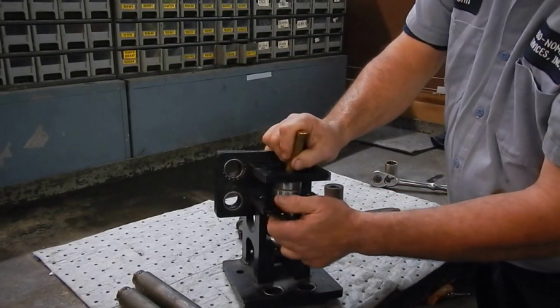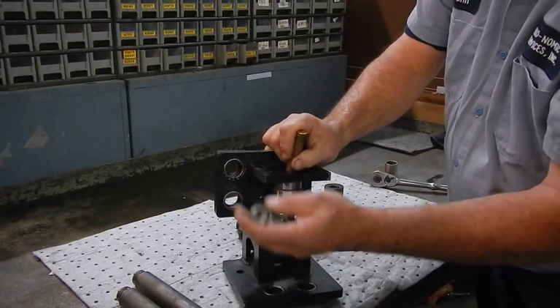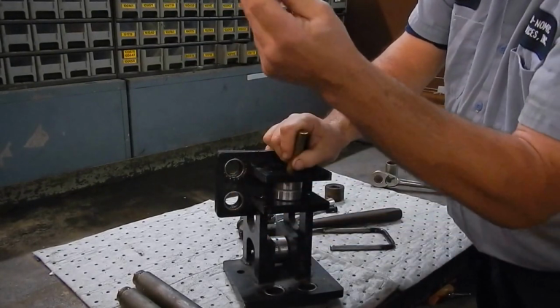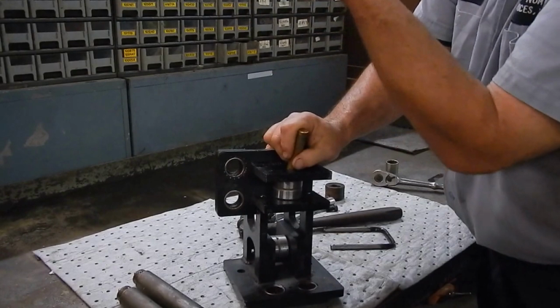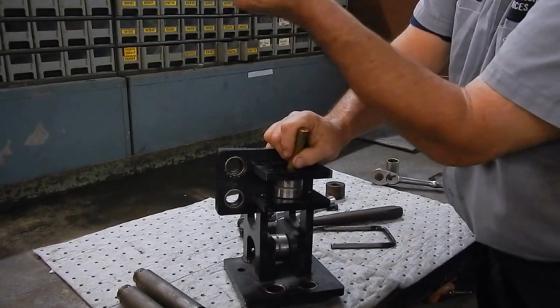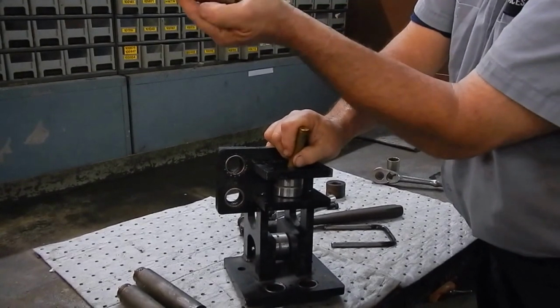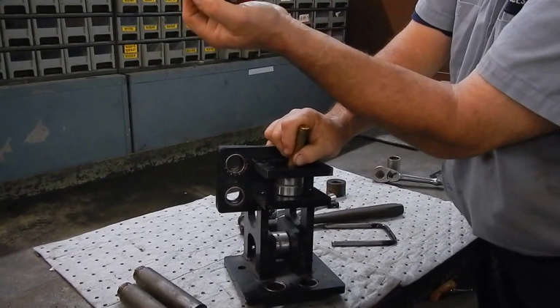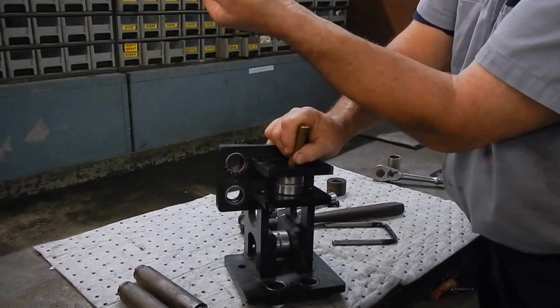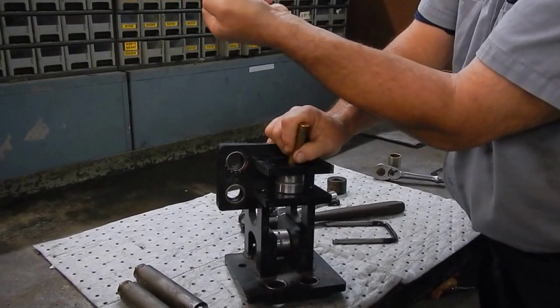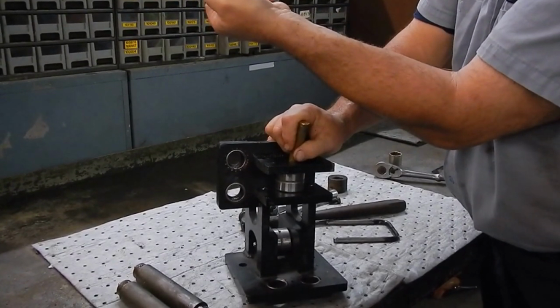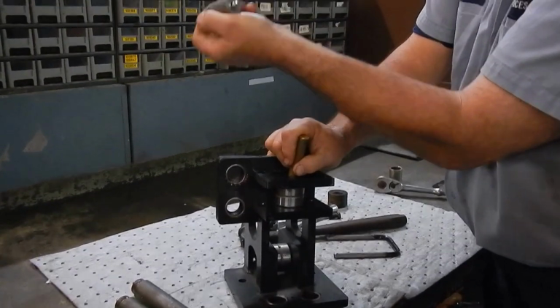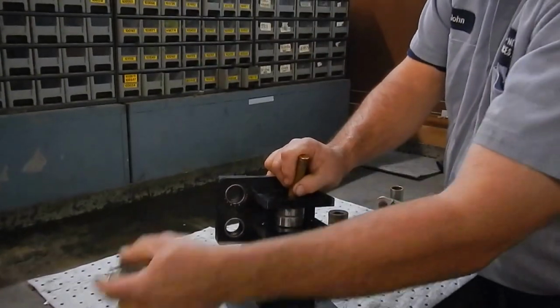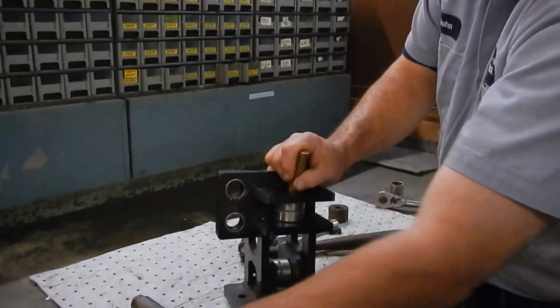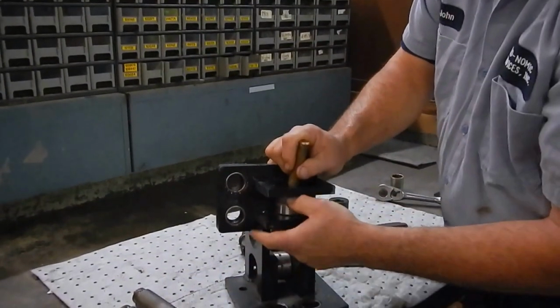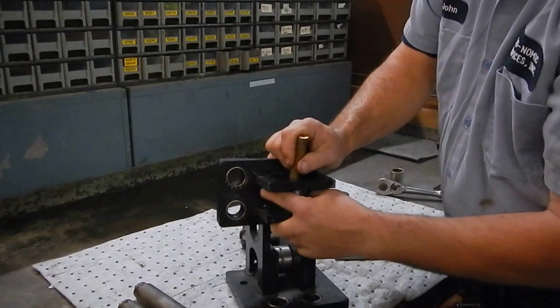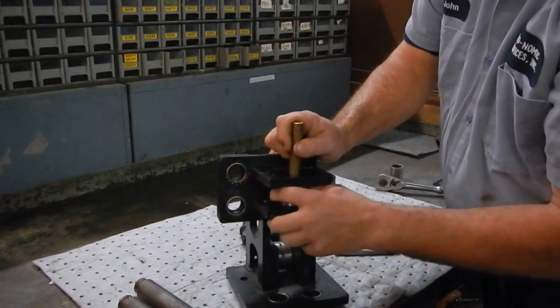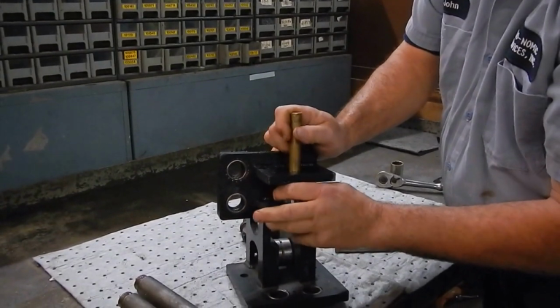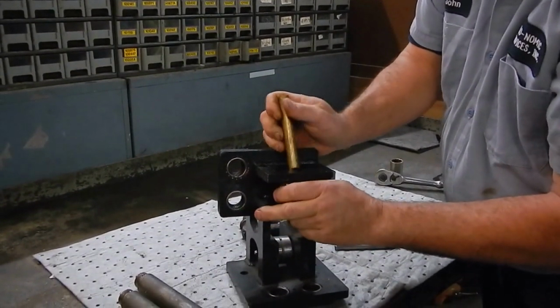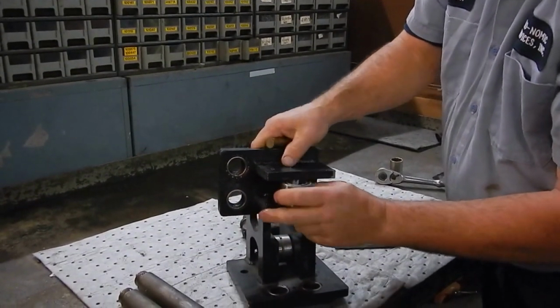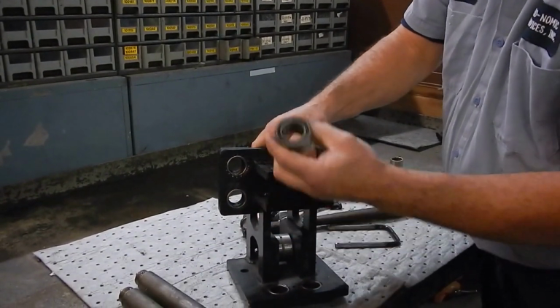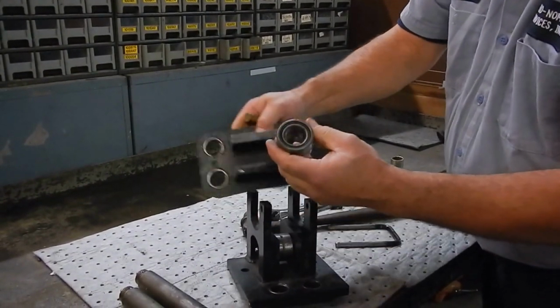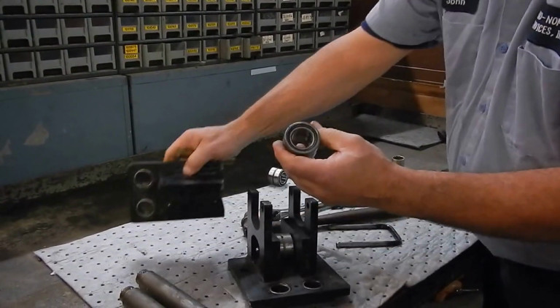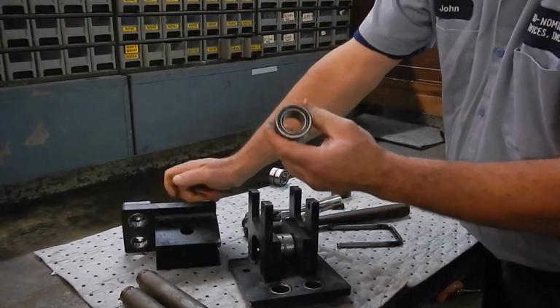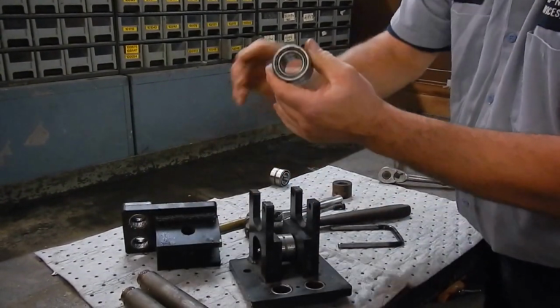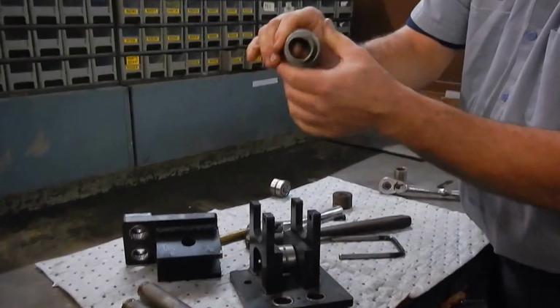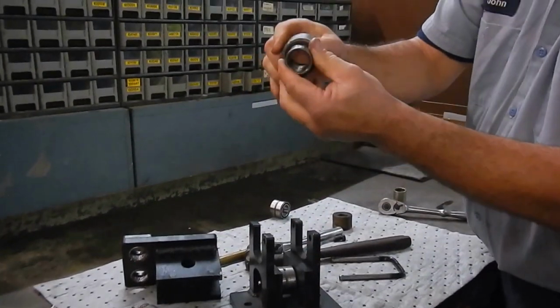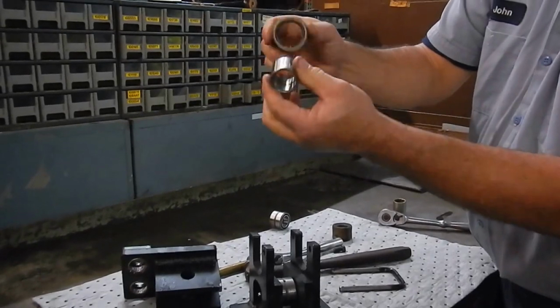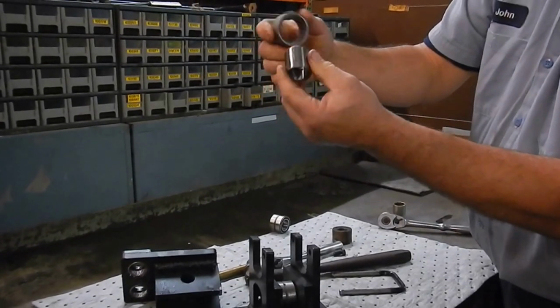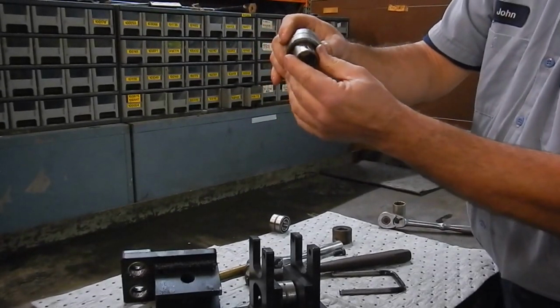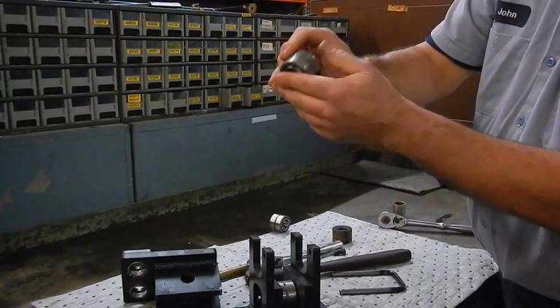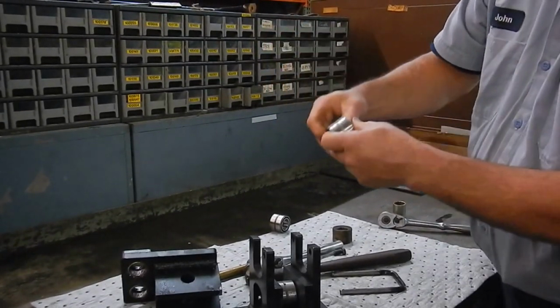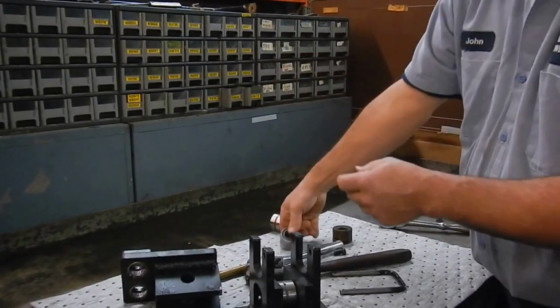Don't knock the pin into the water either. You've got the inner pin and the grease fitting. Then we take out our bearing — it's nothing more than just a bearing that's put in there as a roller.